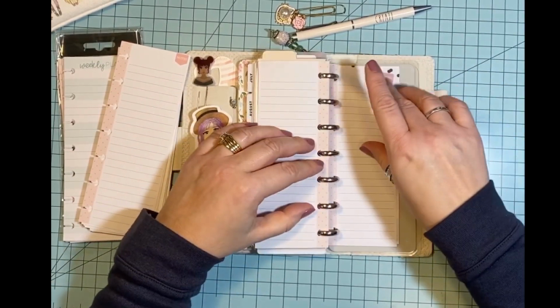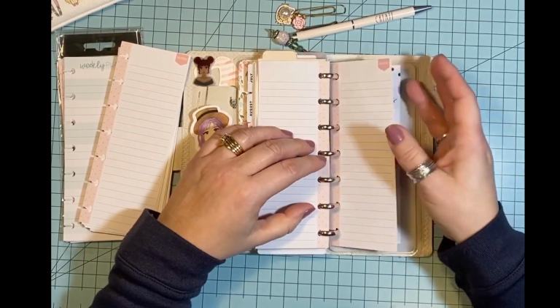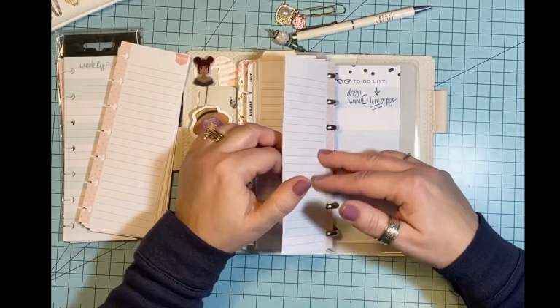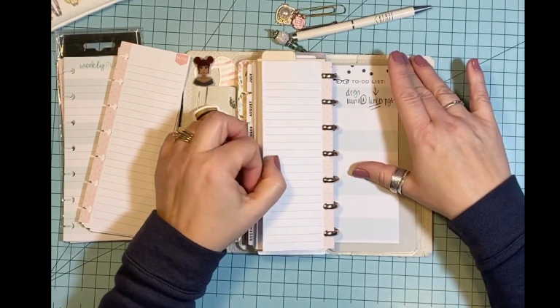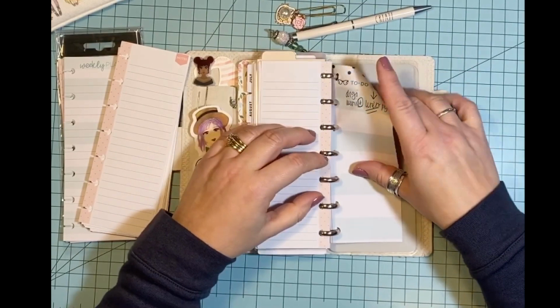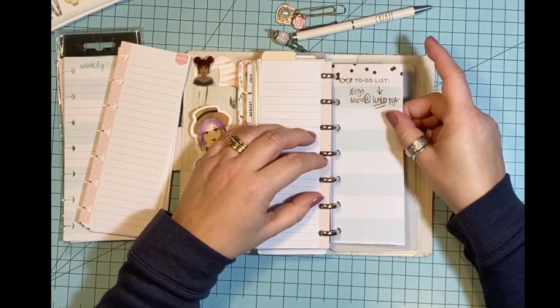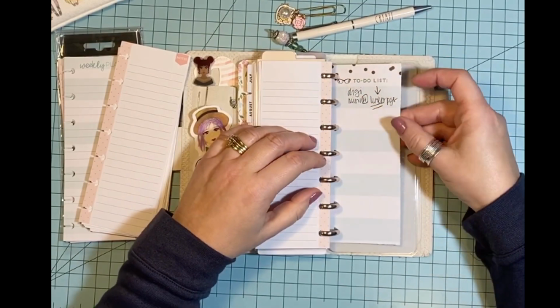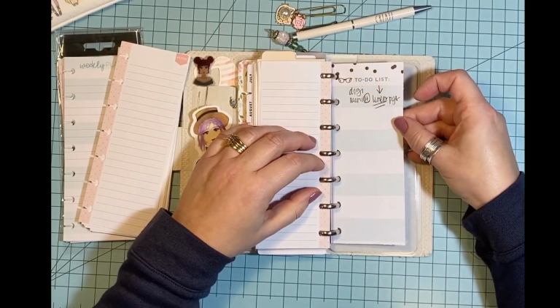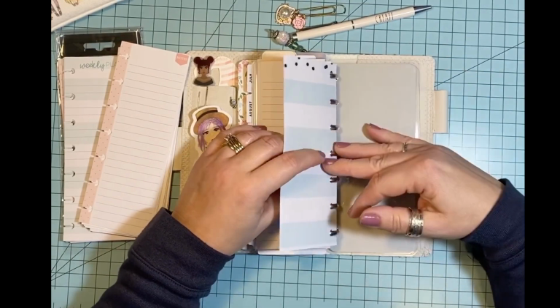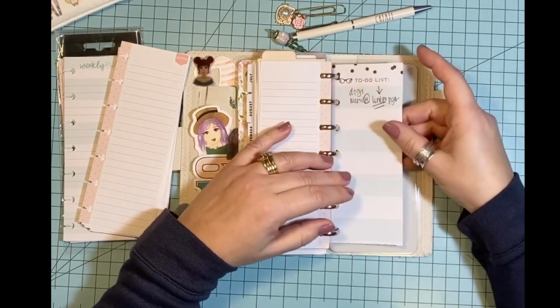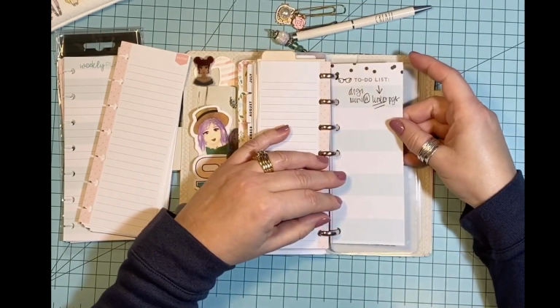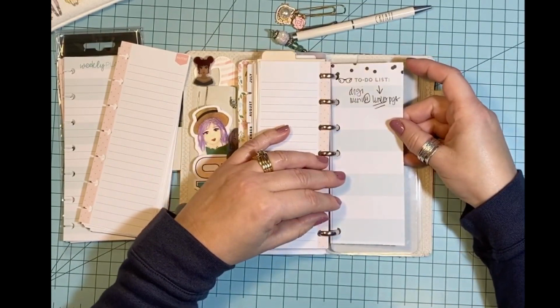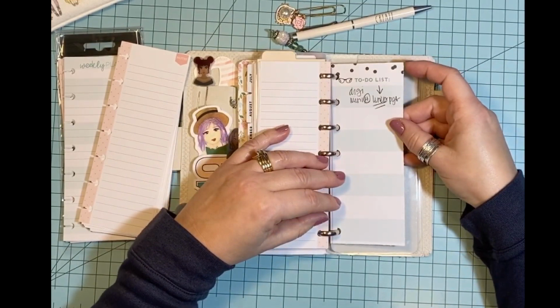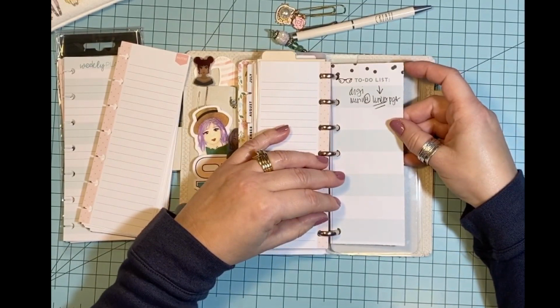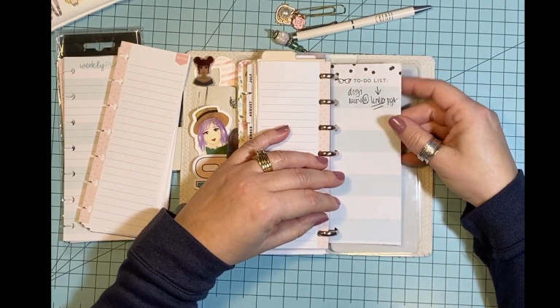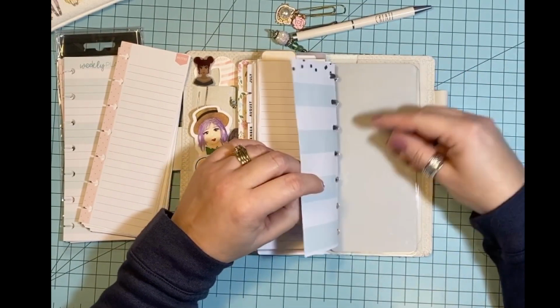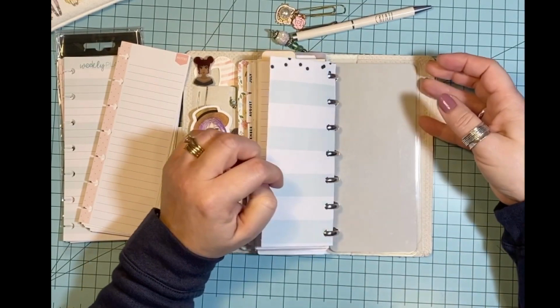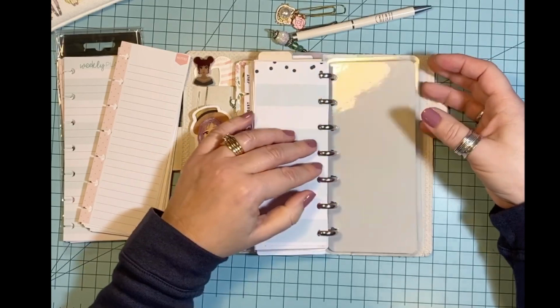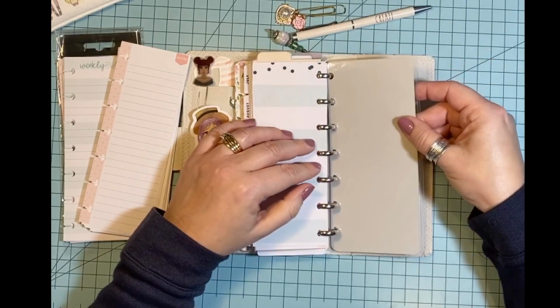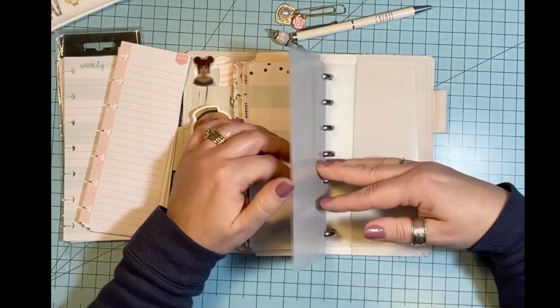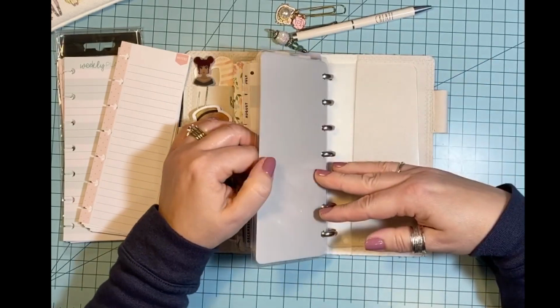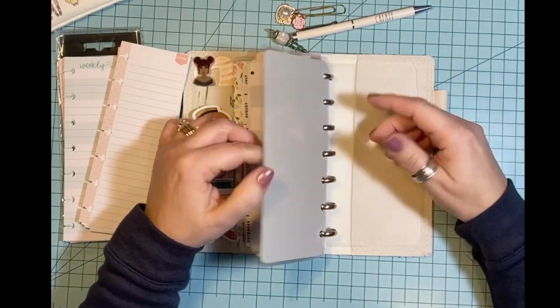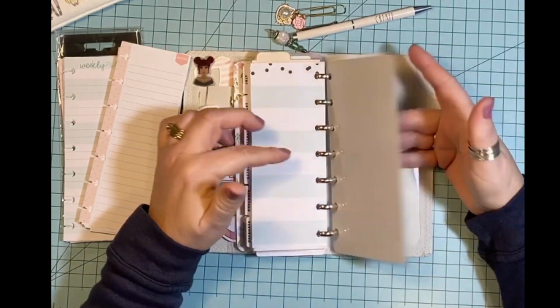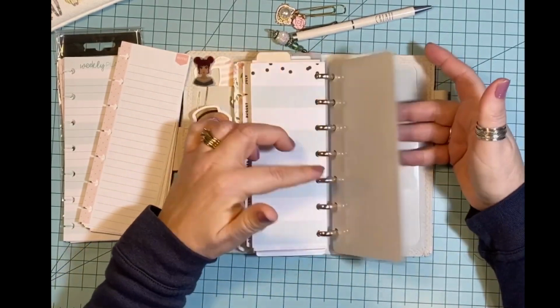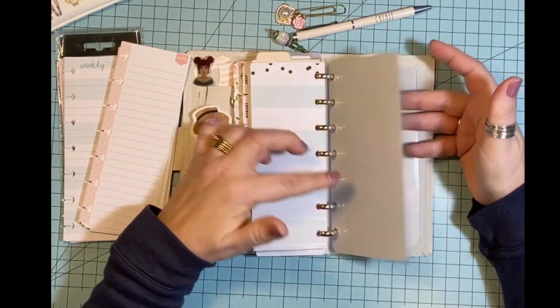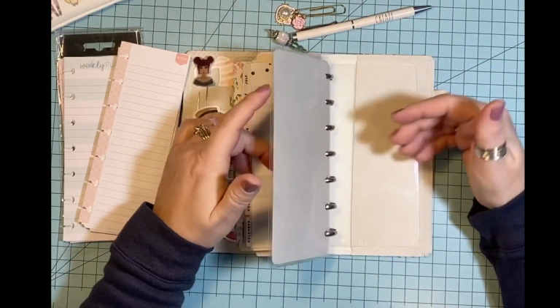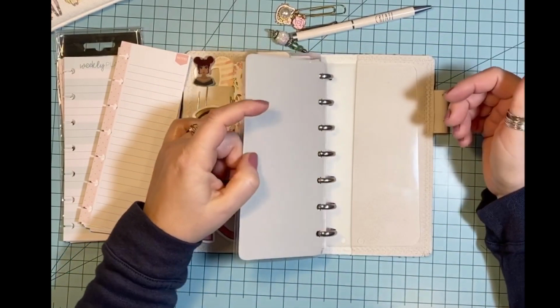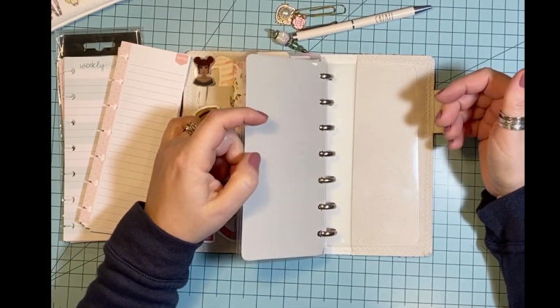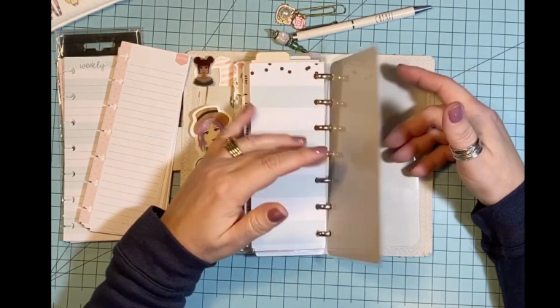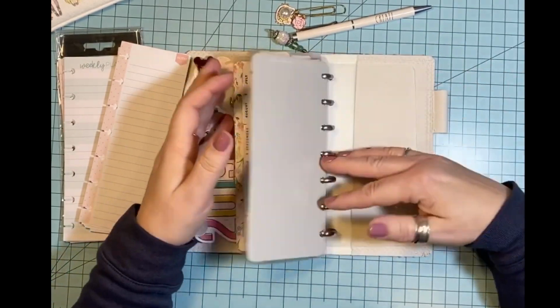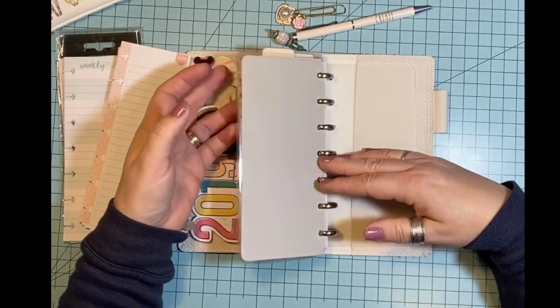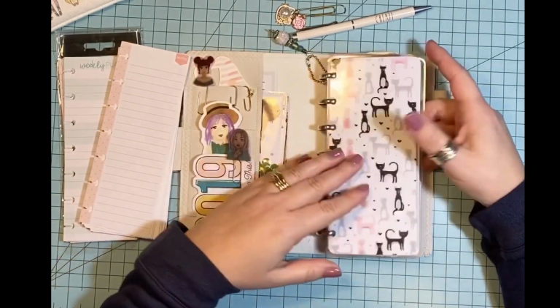And then here's another half sheet that I cut down to fit. And then I just have a plain black blank back cover, and that's about it.